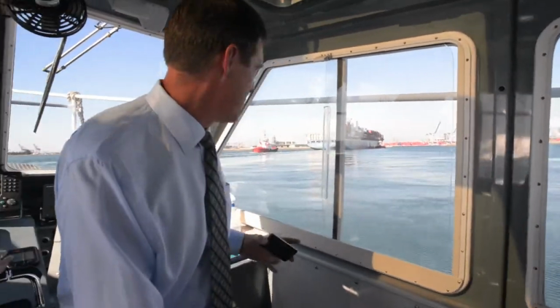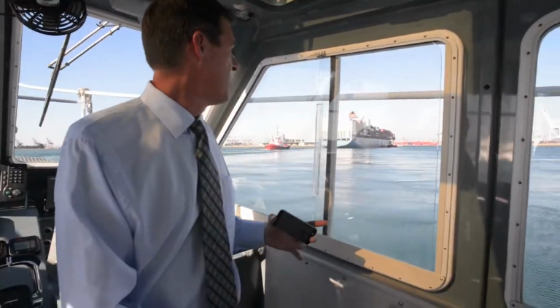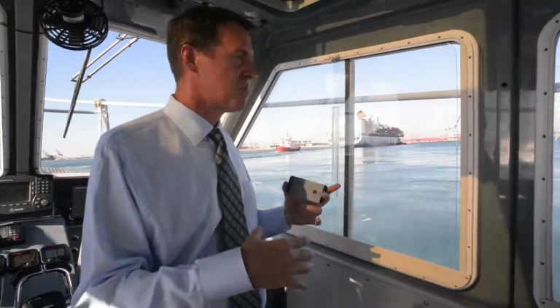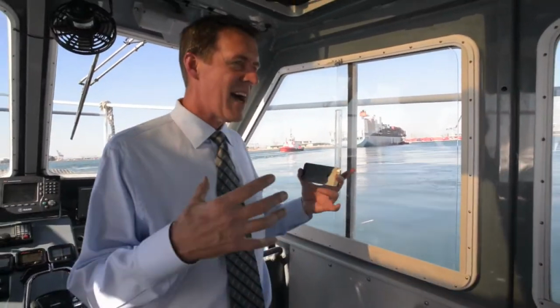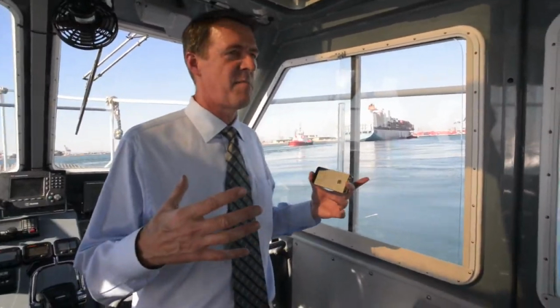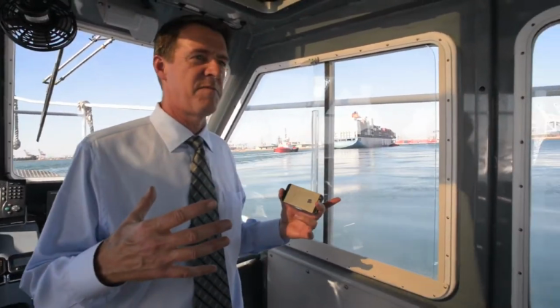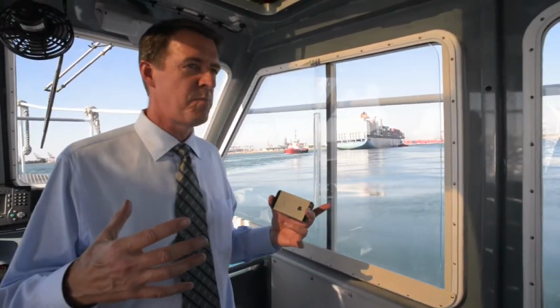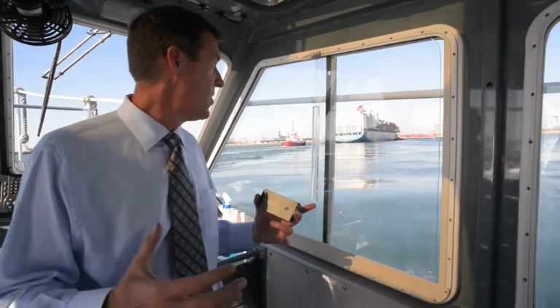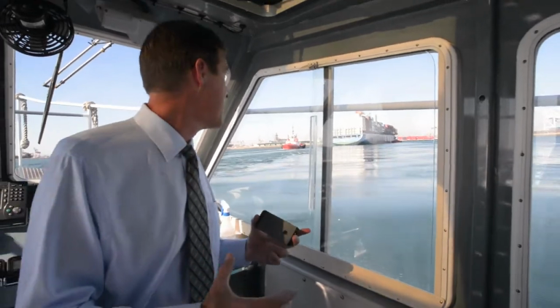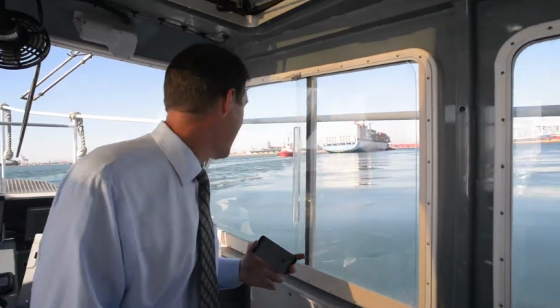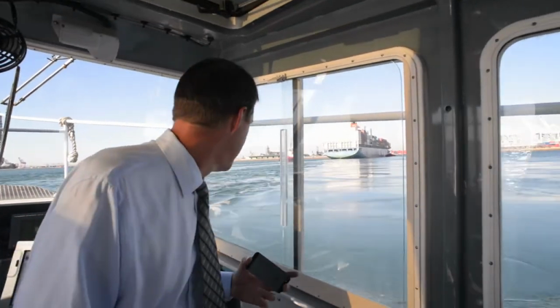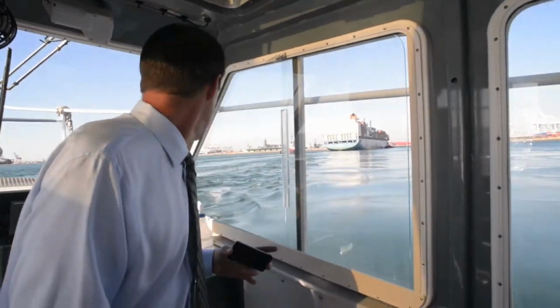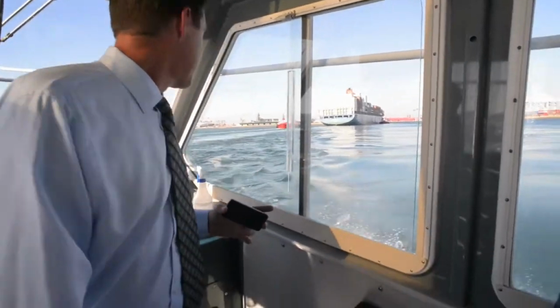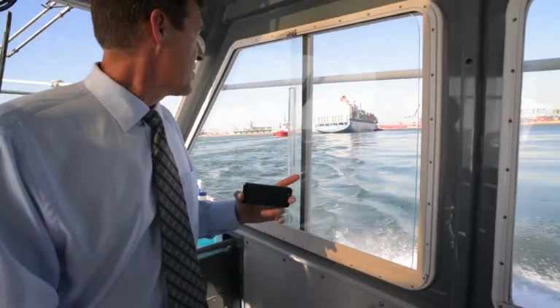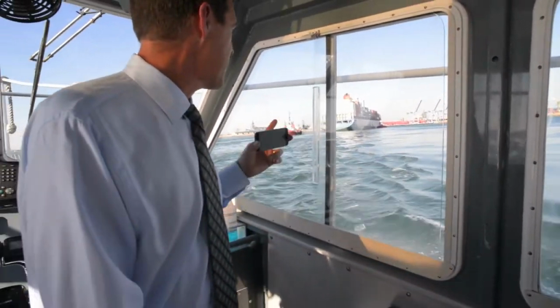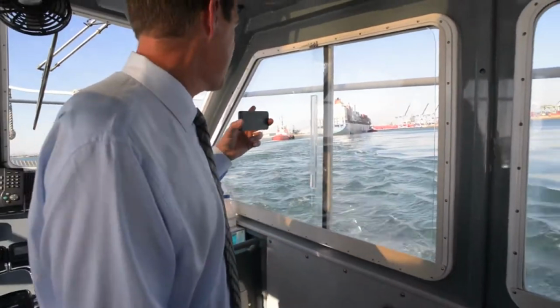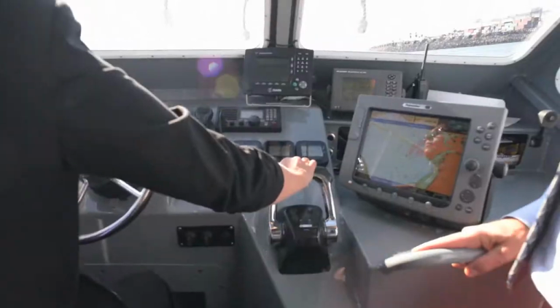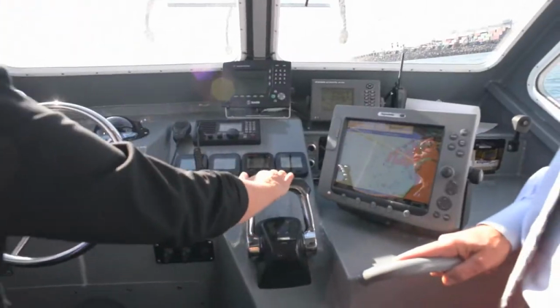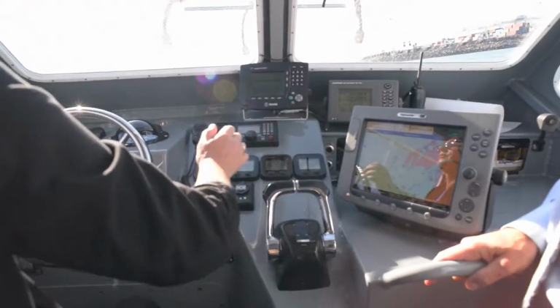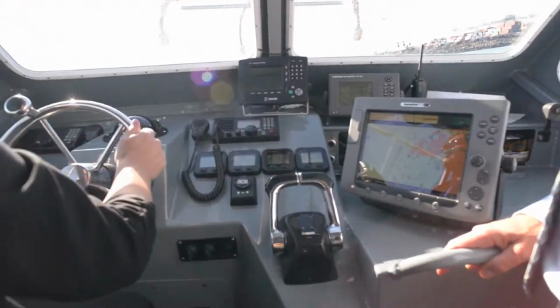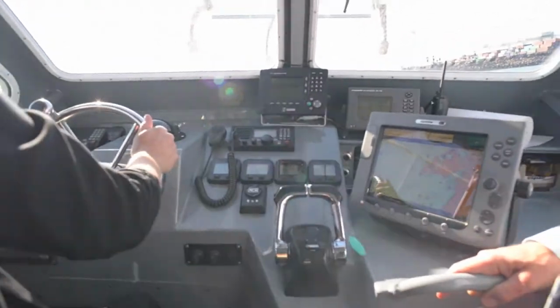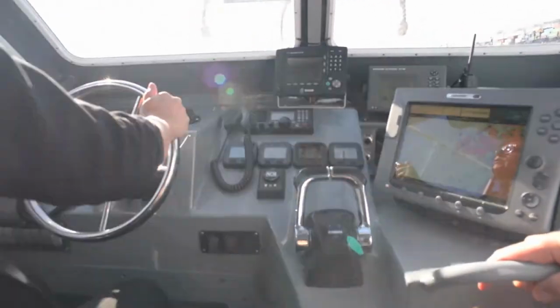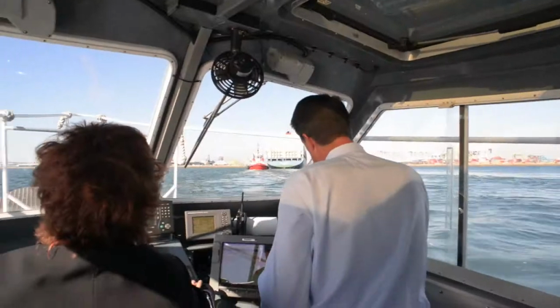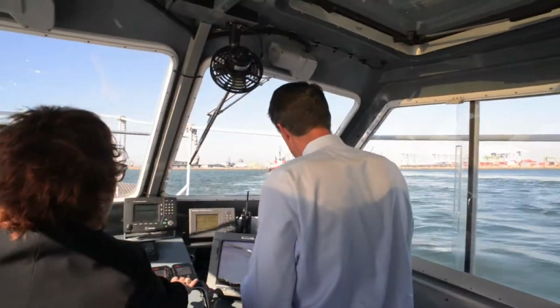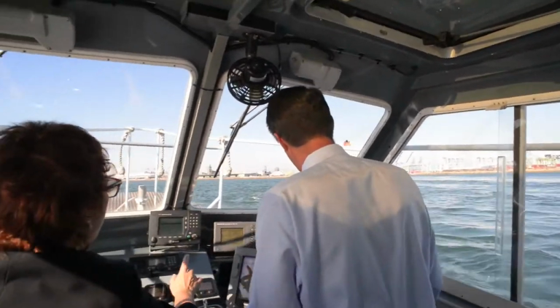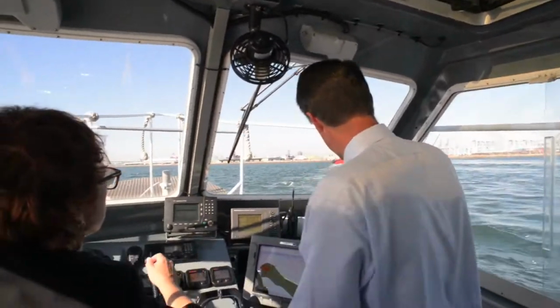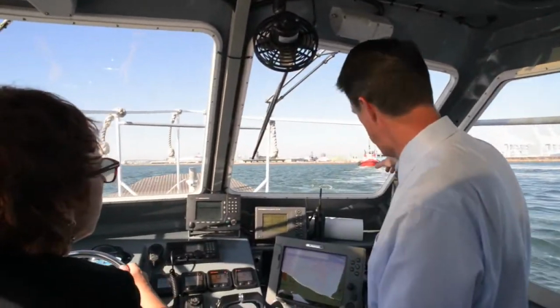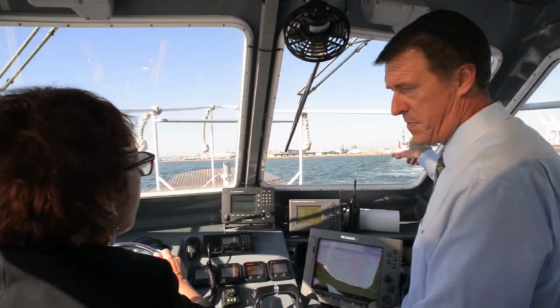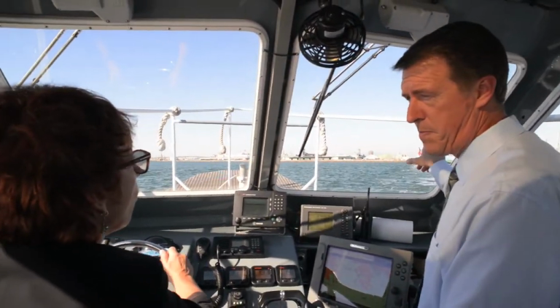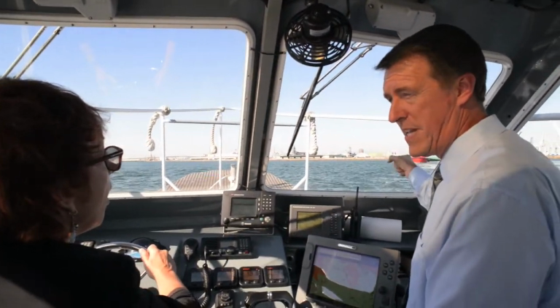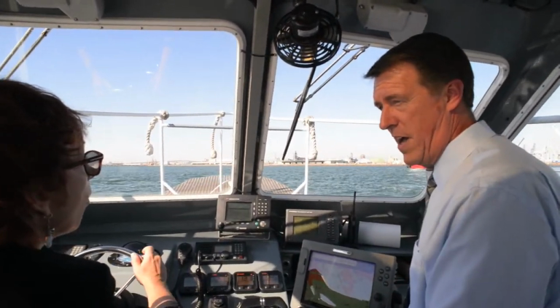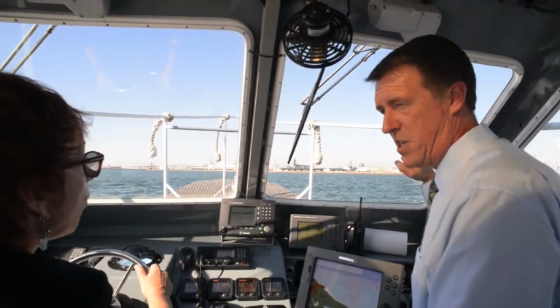There's a massive amount of pull on them. As a matter of fact, when they first came out, ships were built to their strength. The tugboats were so powerful, they would rip the bits right off the ship.